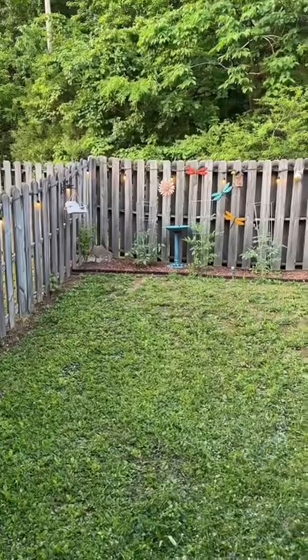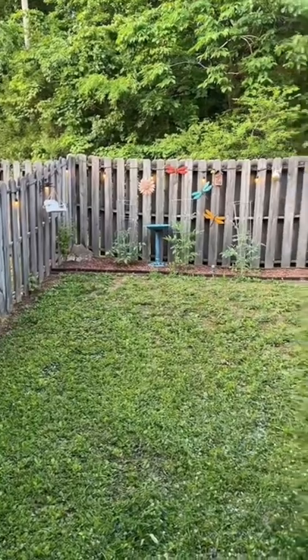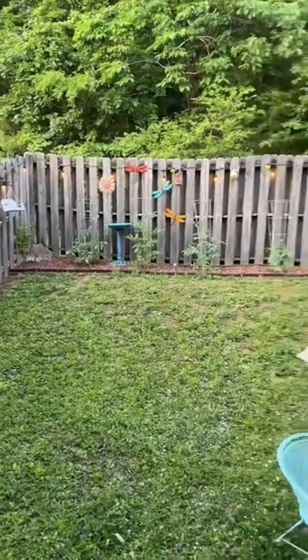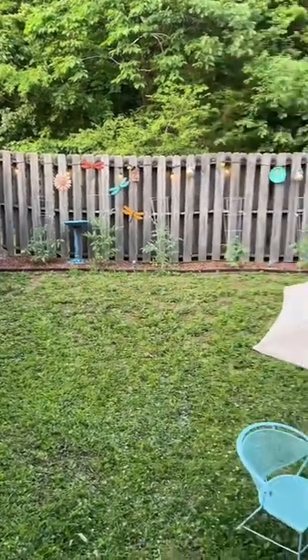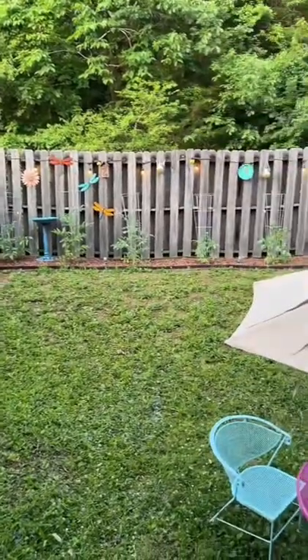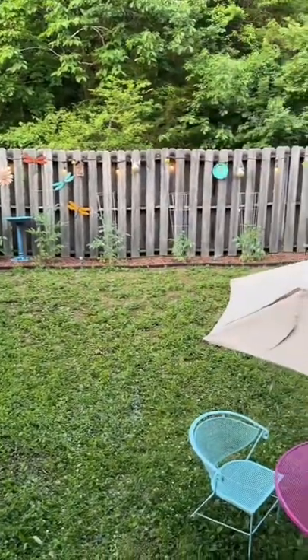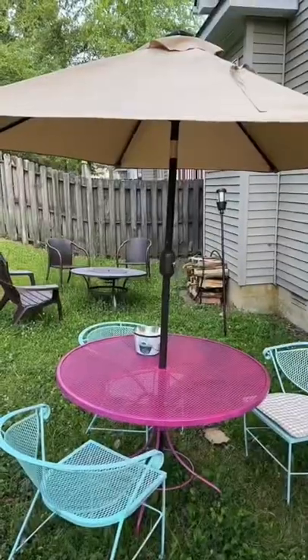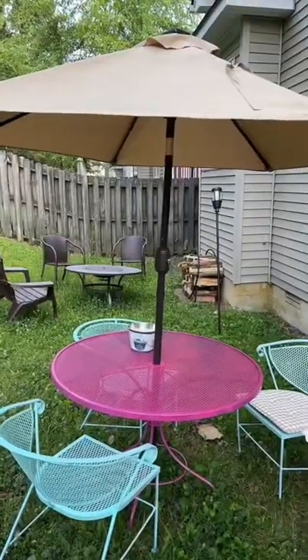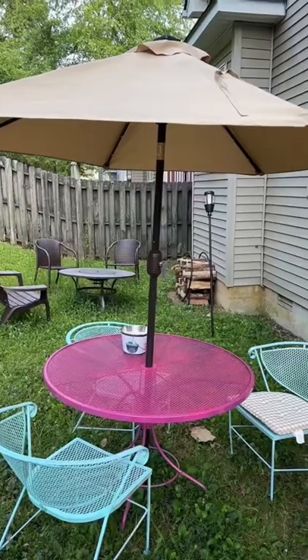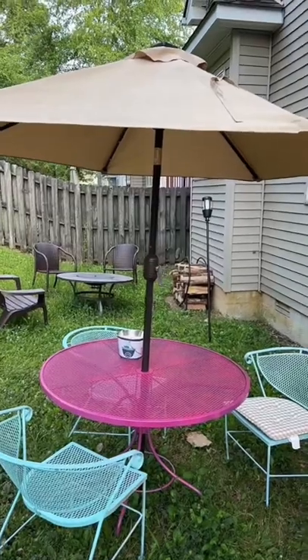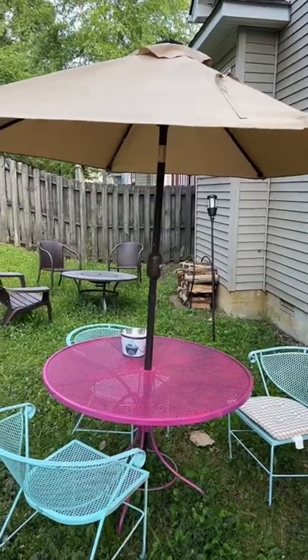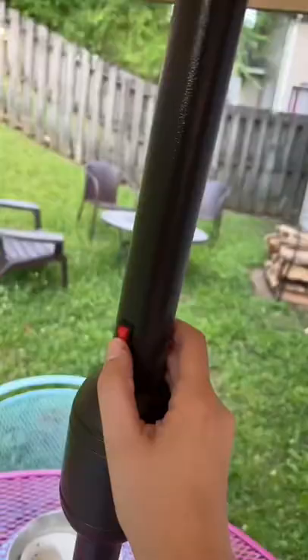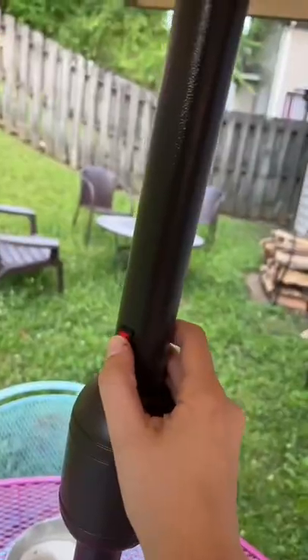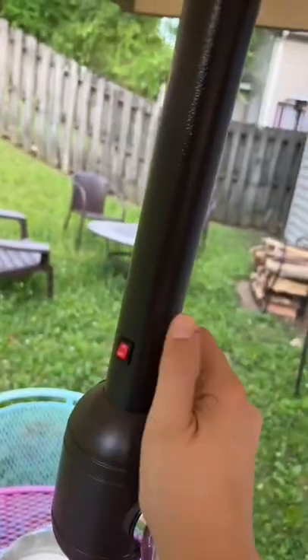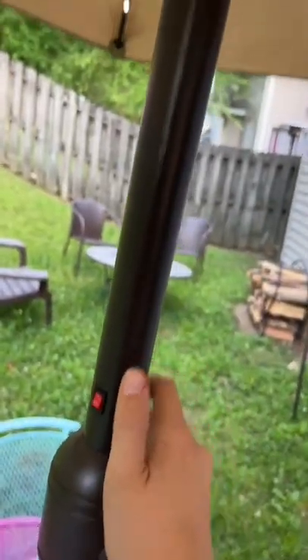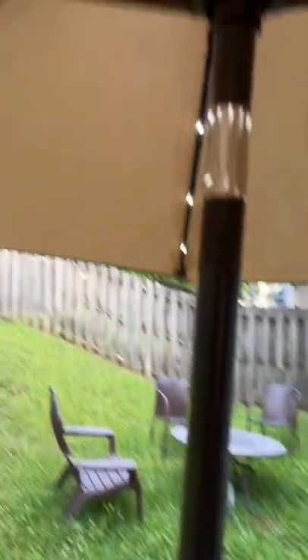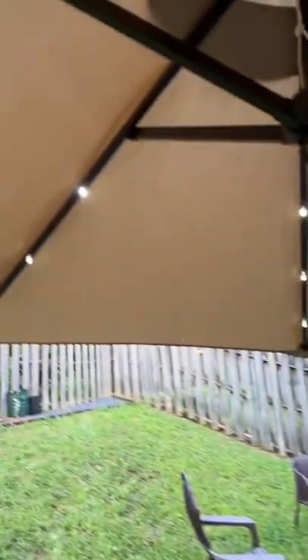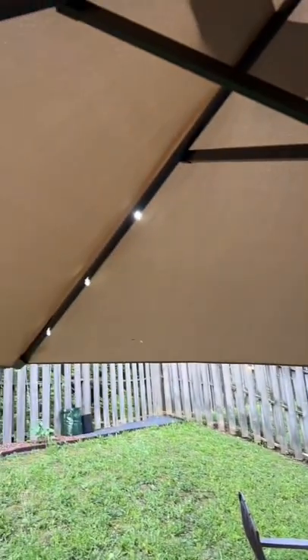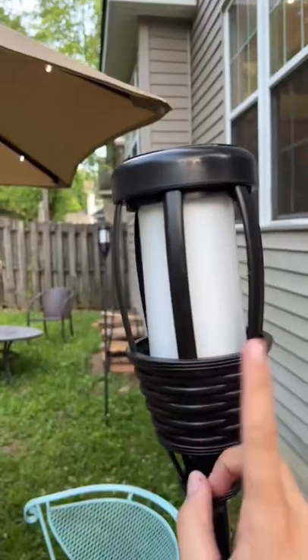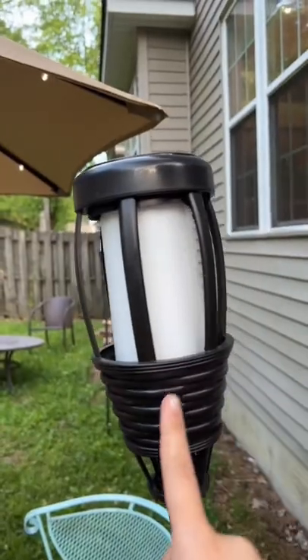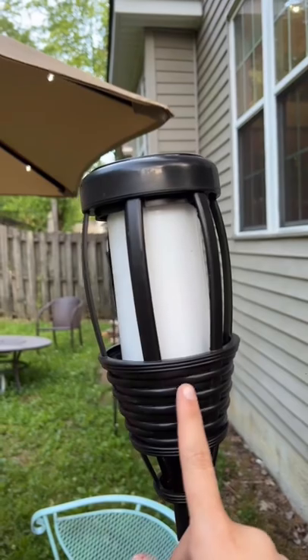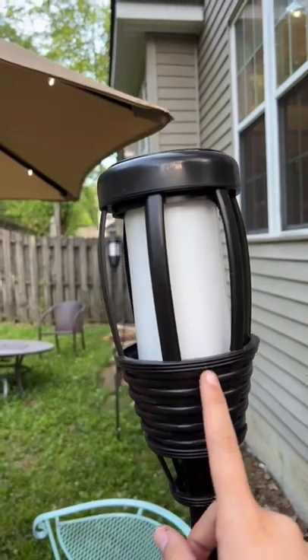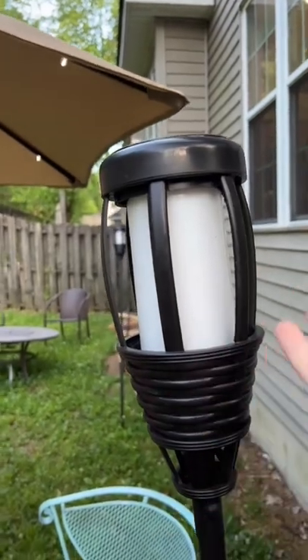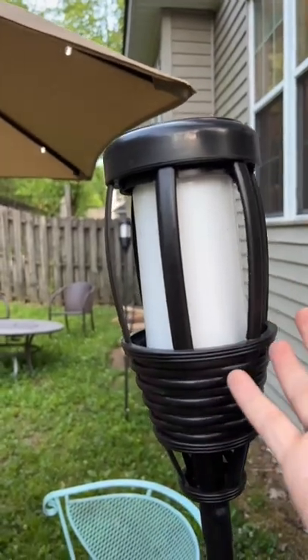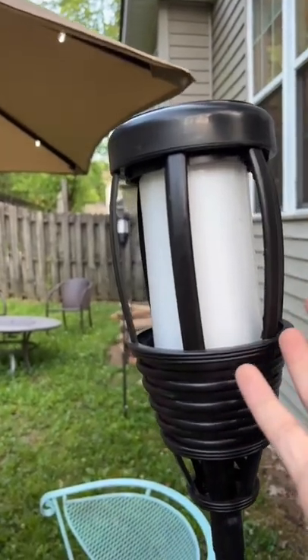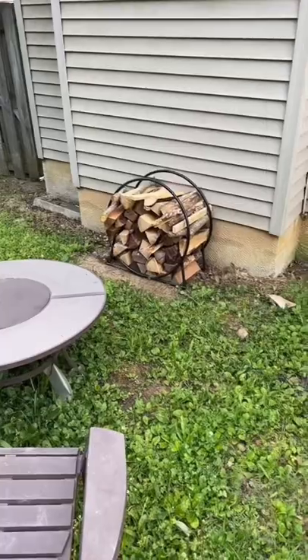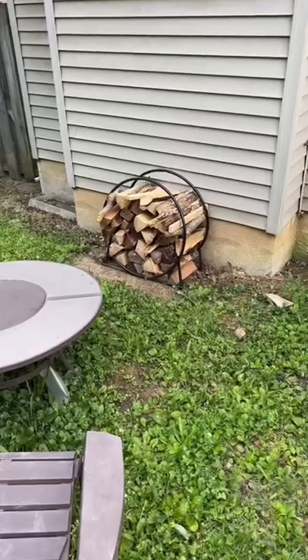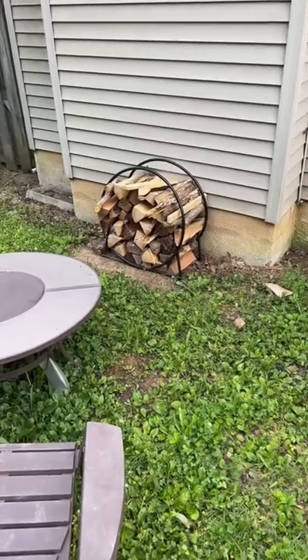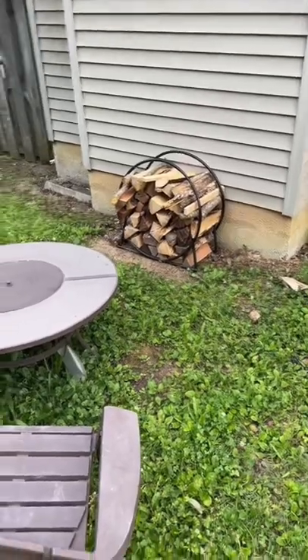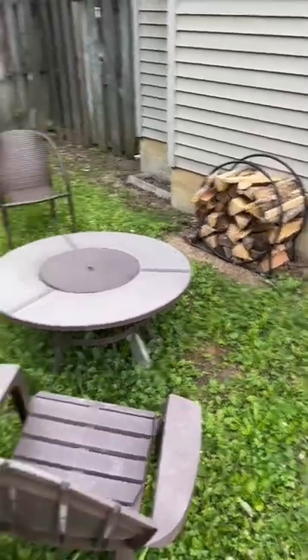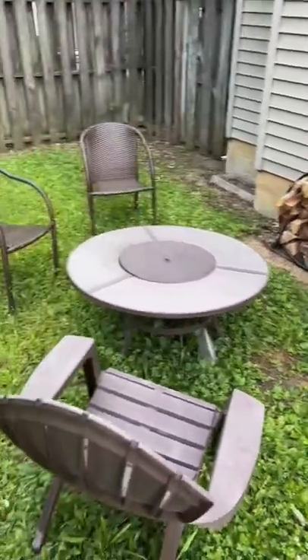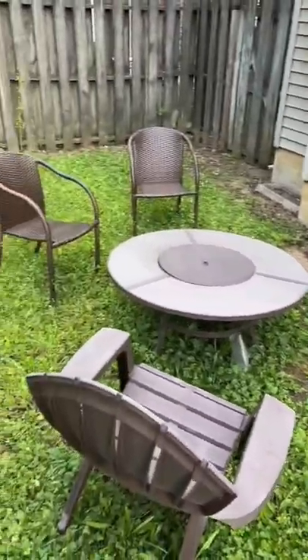And here's how it's going. I repainted this old table and chairs. I got a solar-powered umbrella, solar-powered tiki lights — but they don't turn on until it gets dark. I got this little wood organizer for my fire pit area.